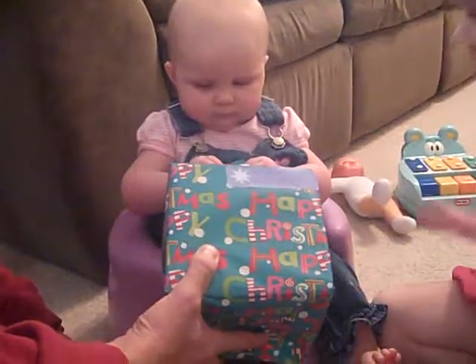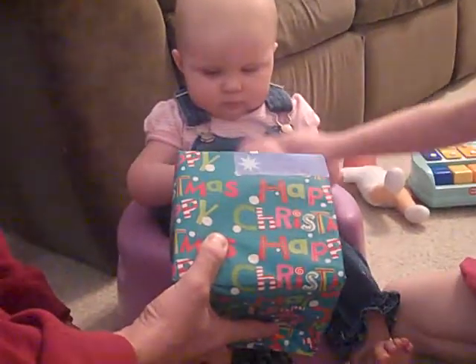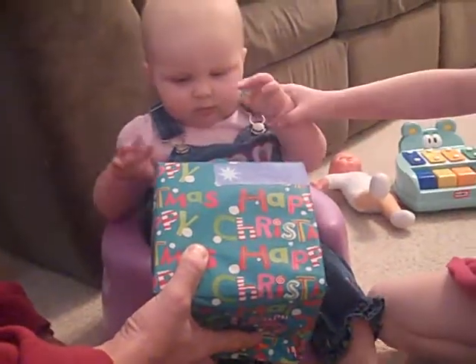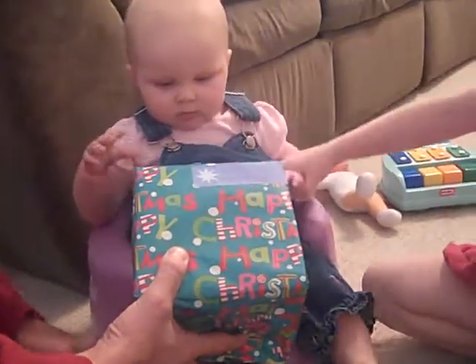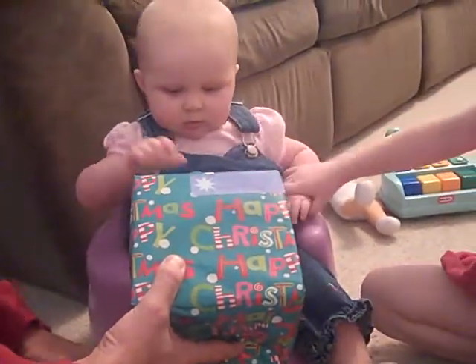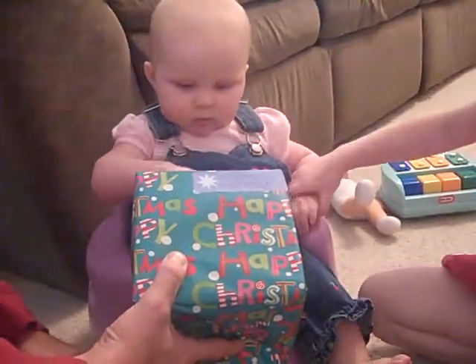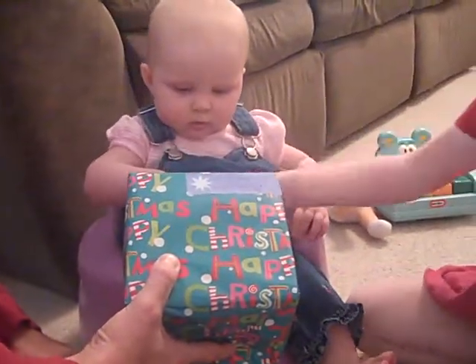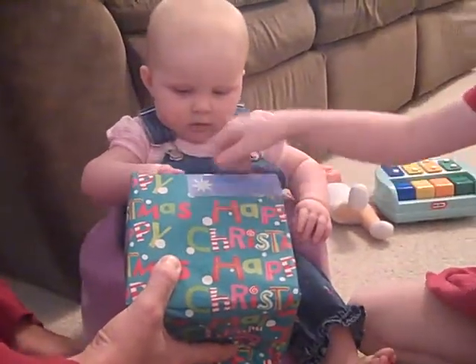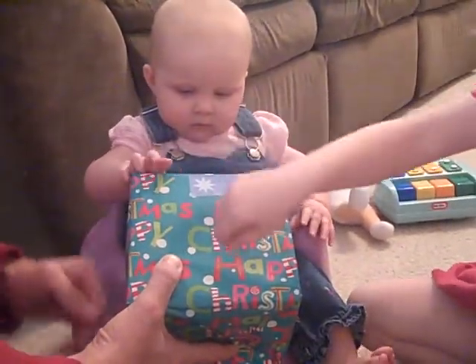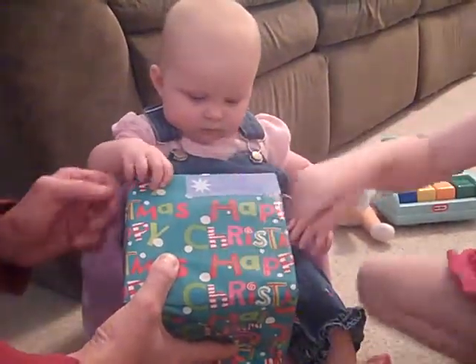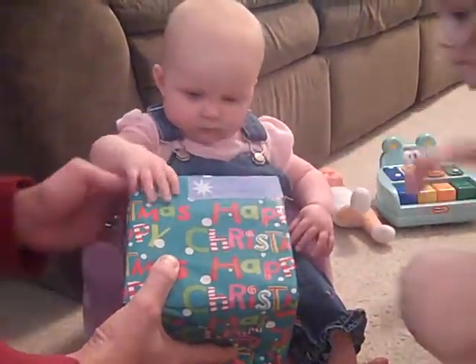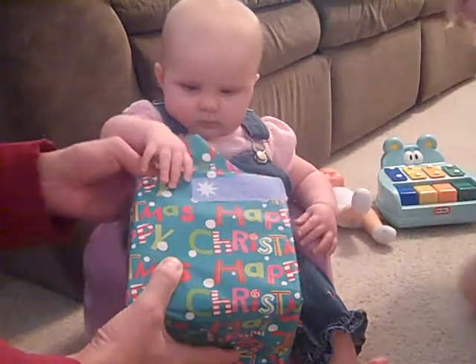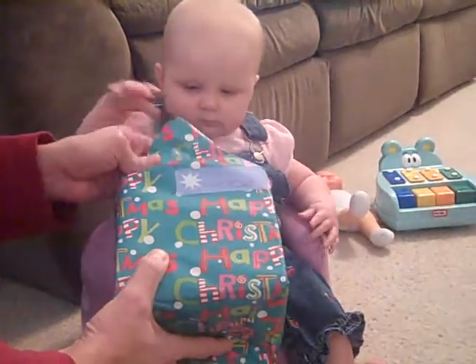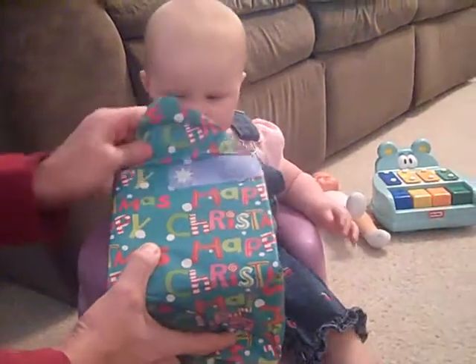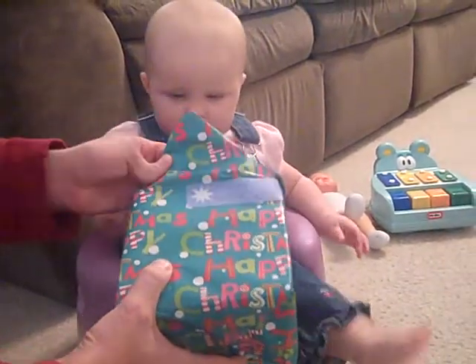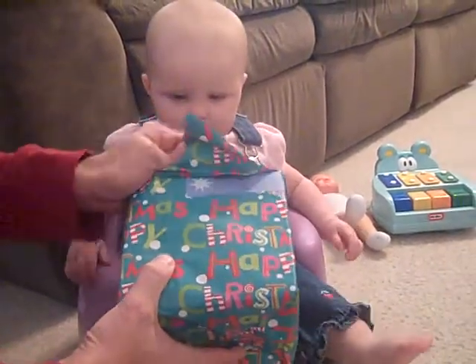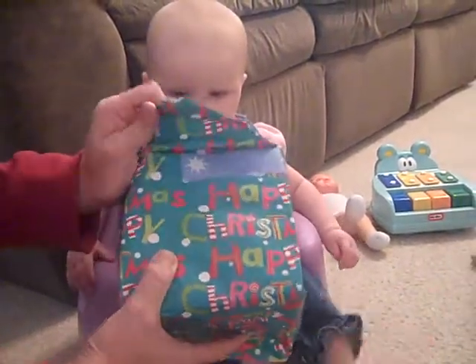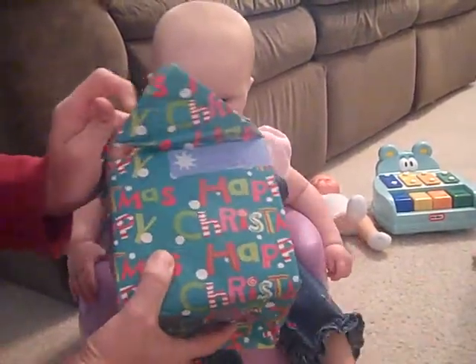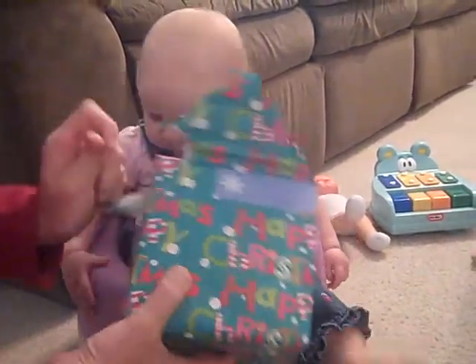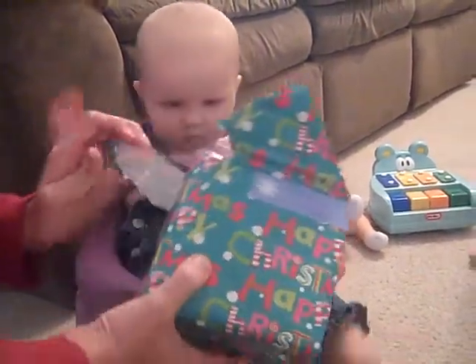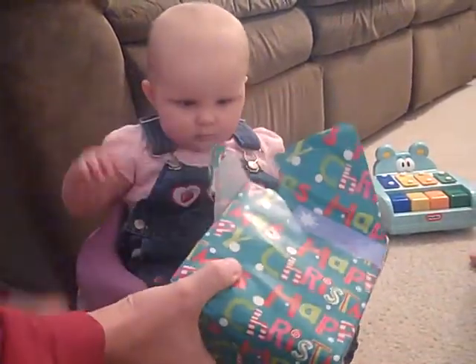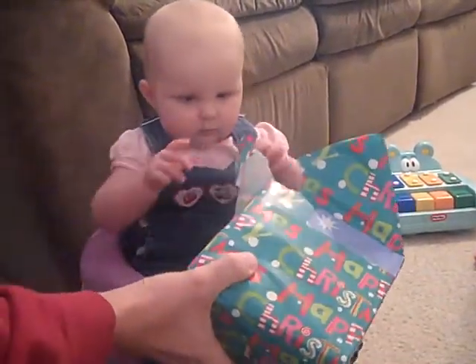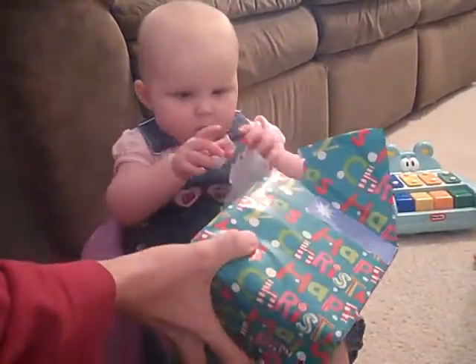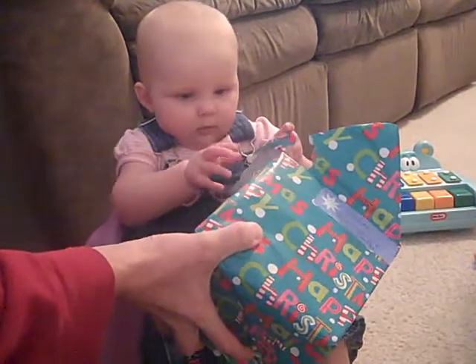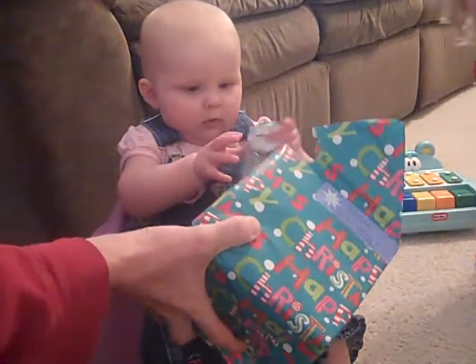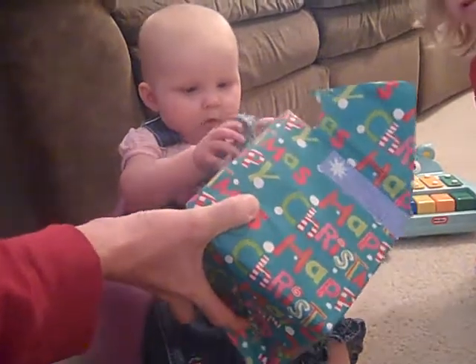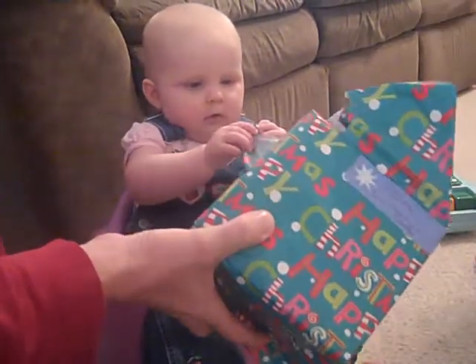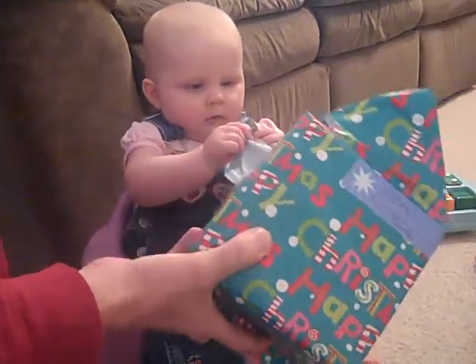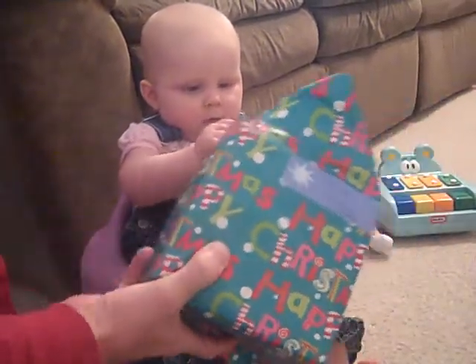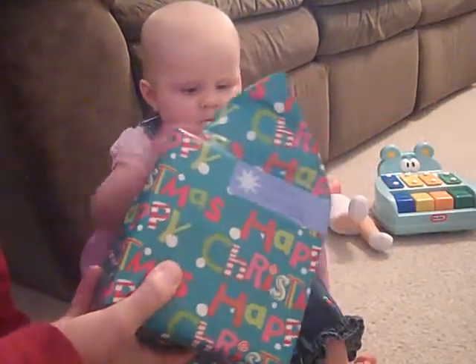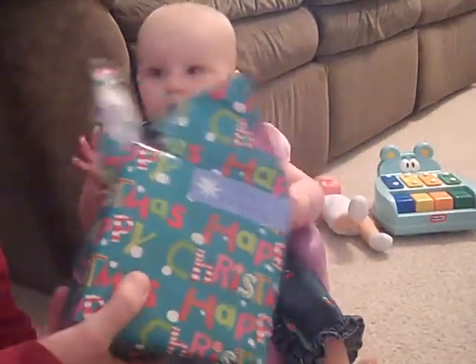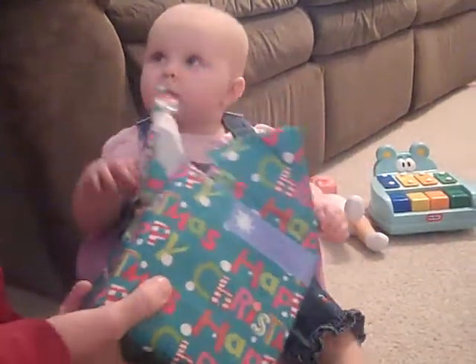Erica's first Christmas present. Look at this — looks like baby toys.